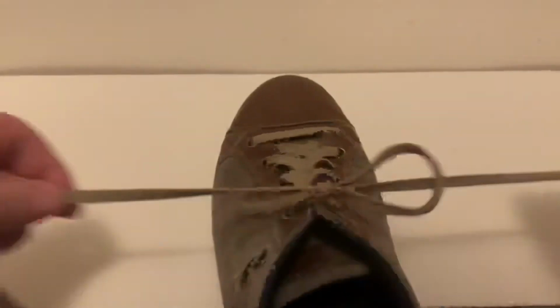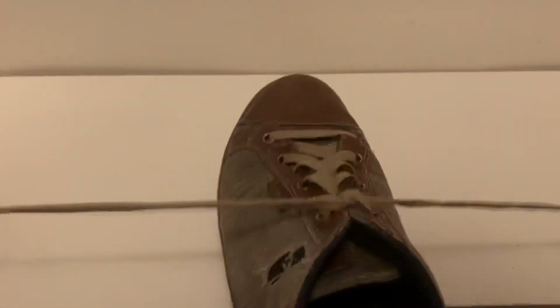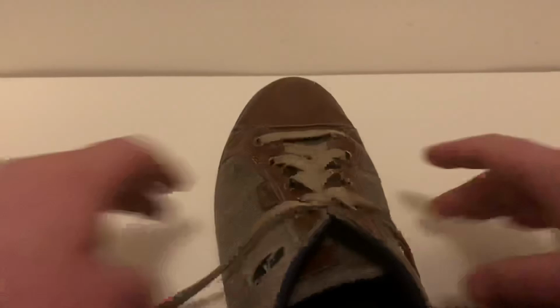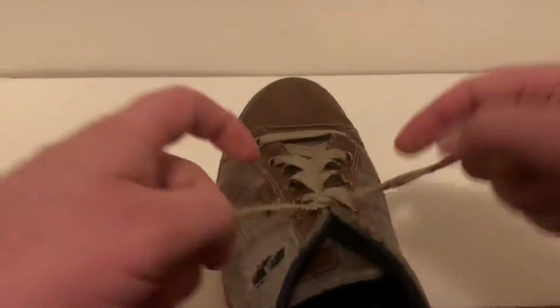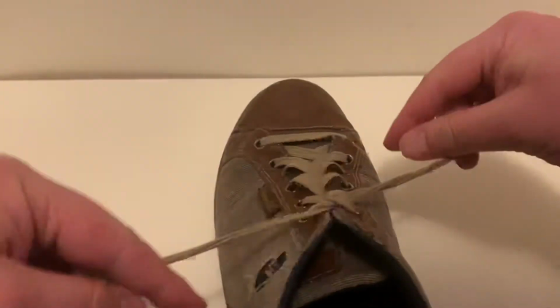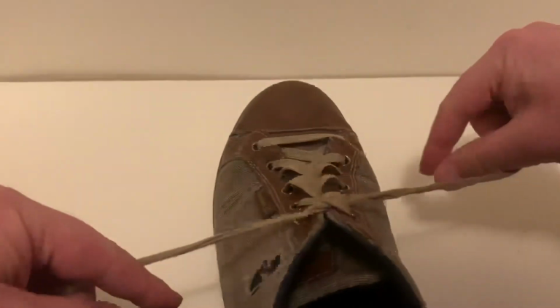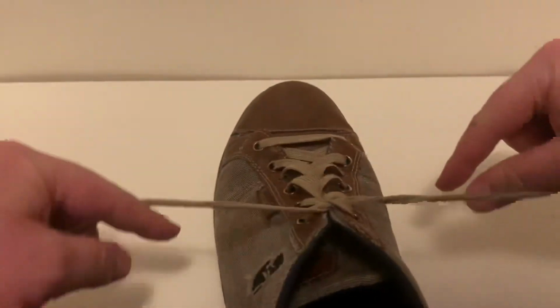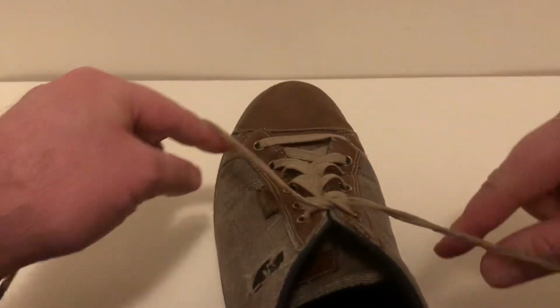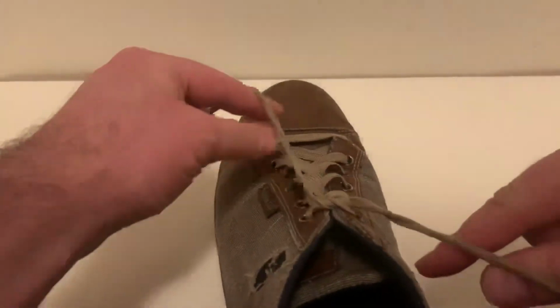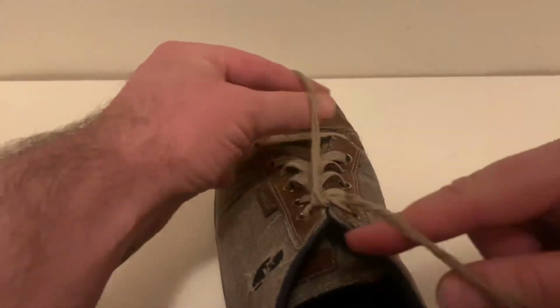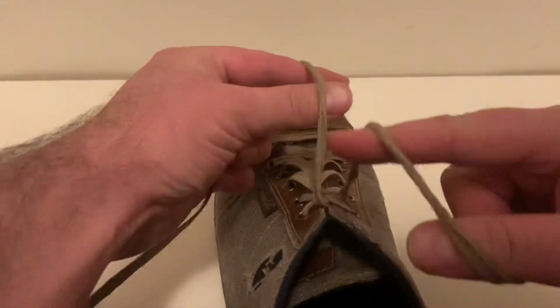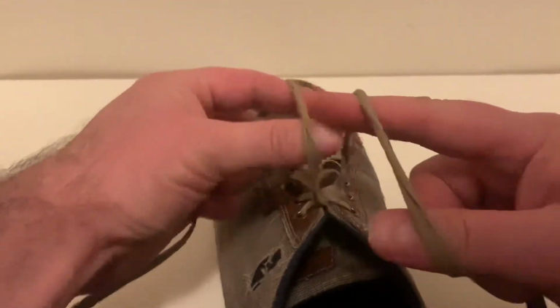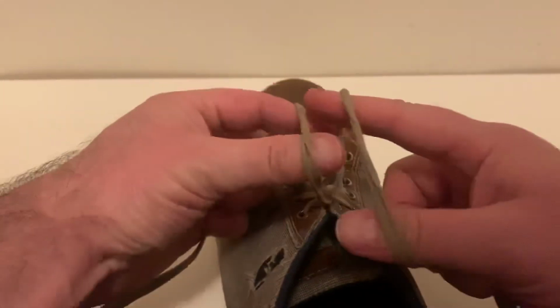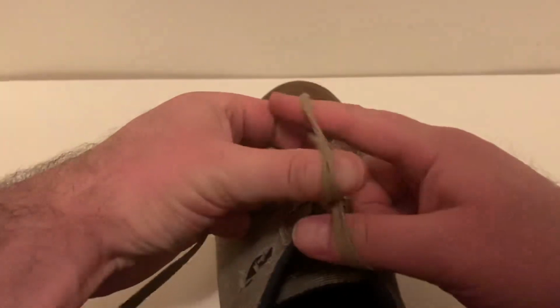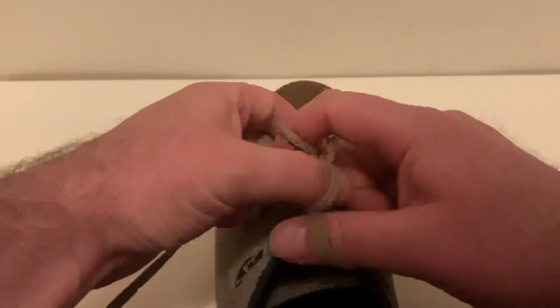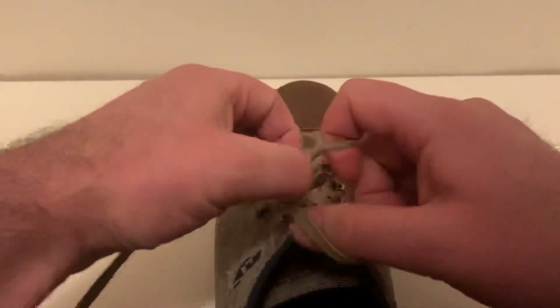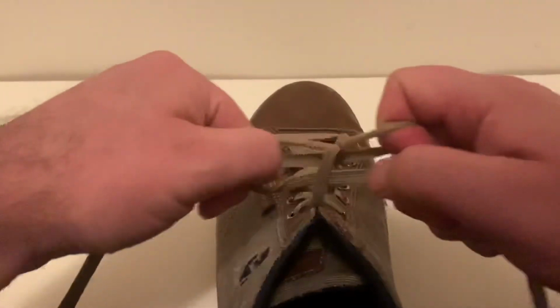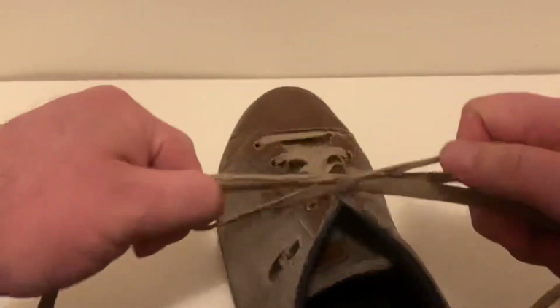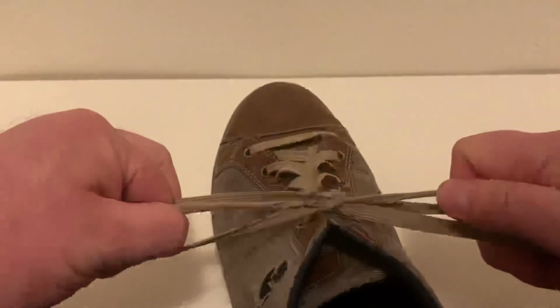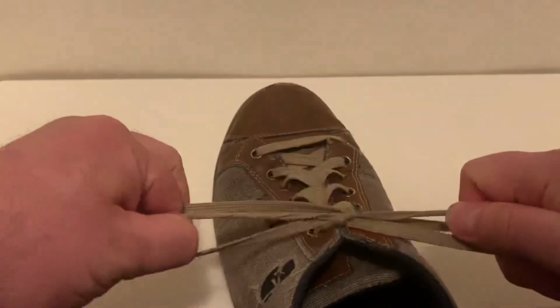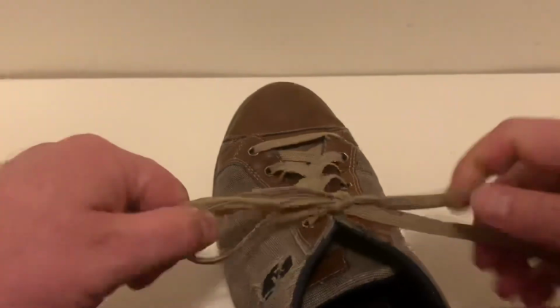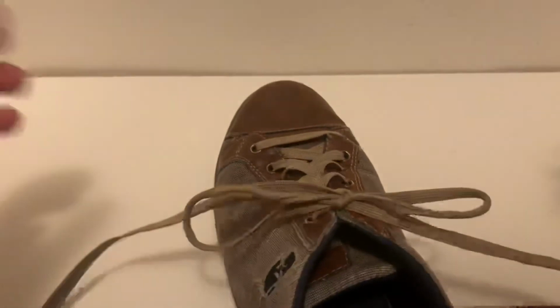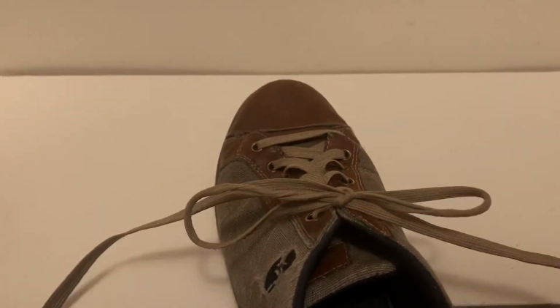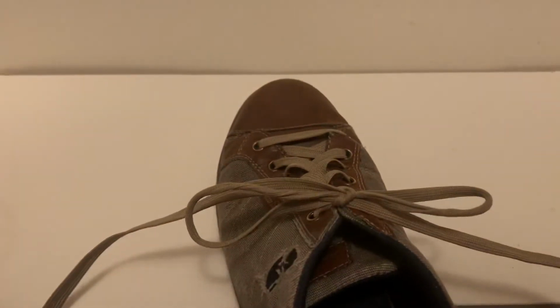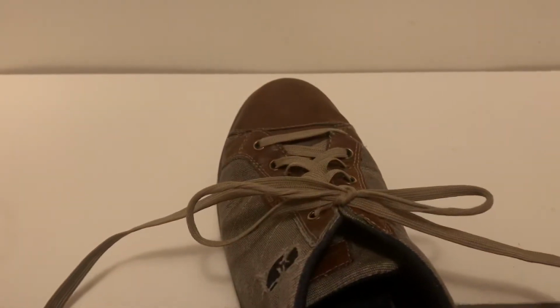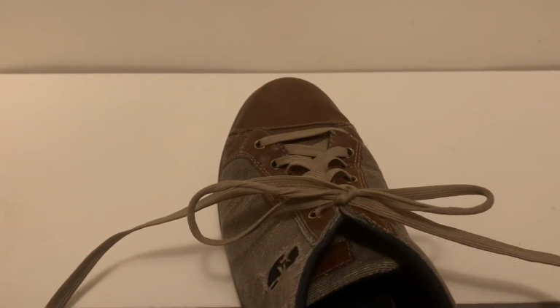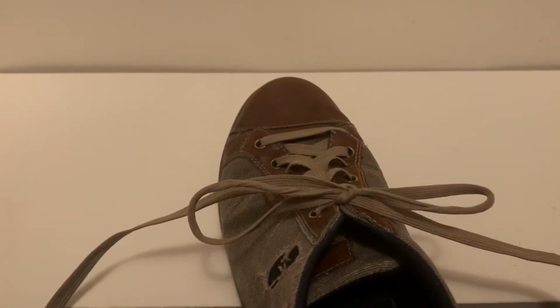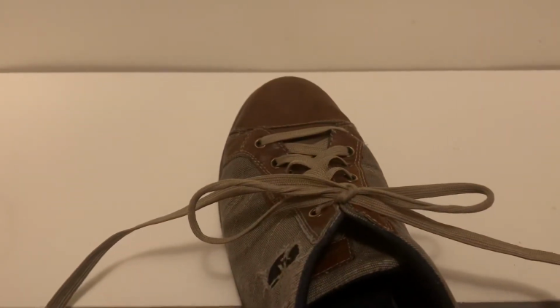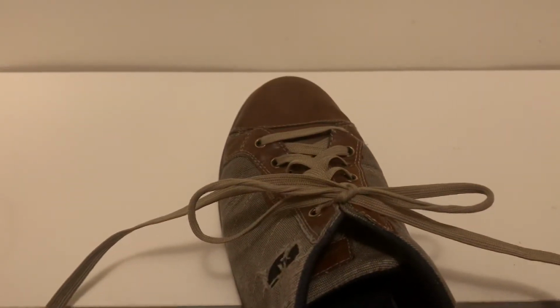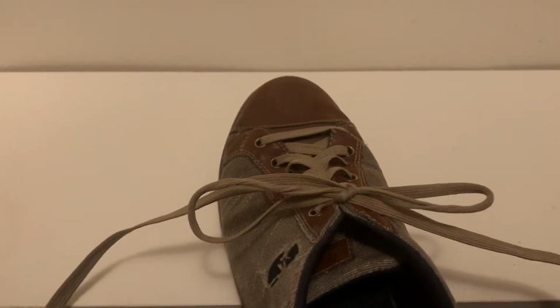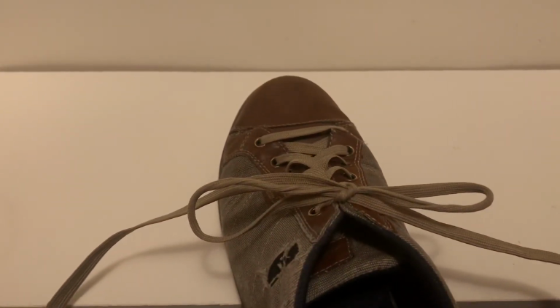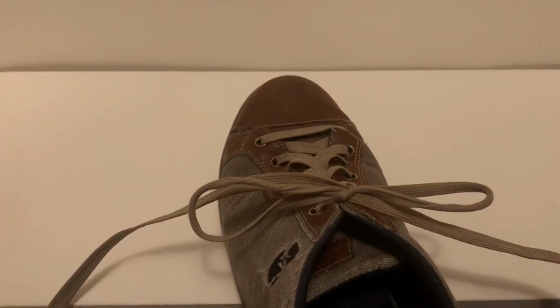So again, a little bit faster, and your shoes are tied. Go ahead and tuck them into your shoes.